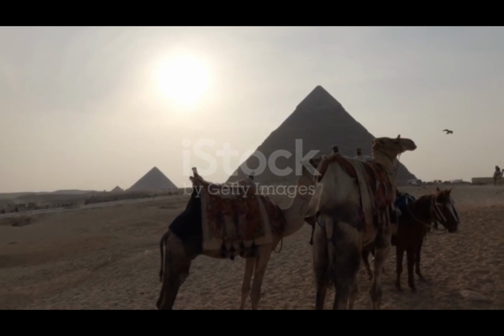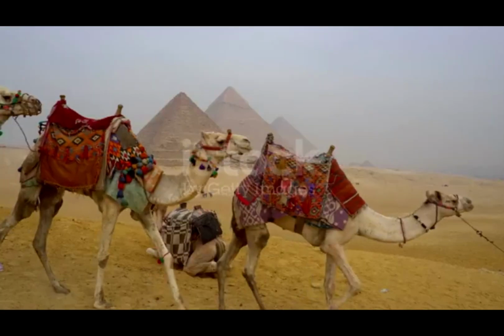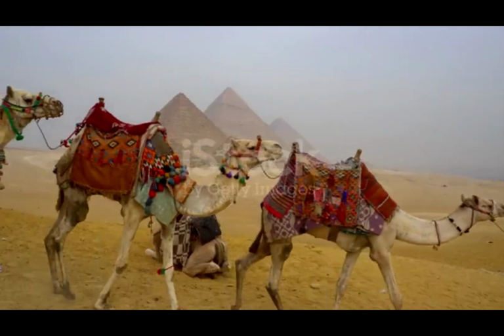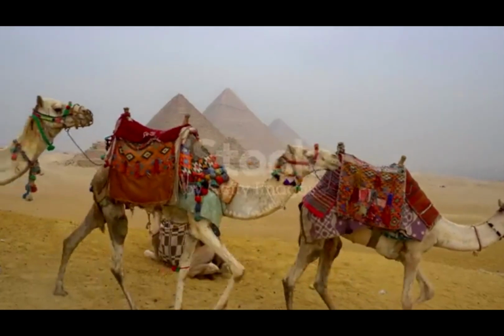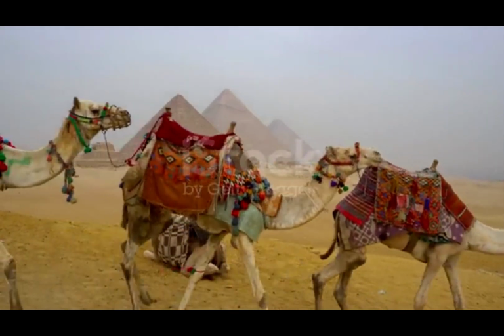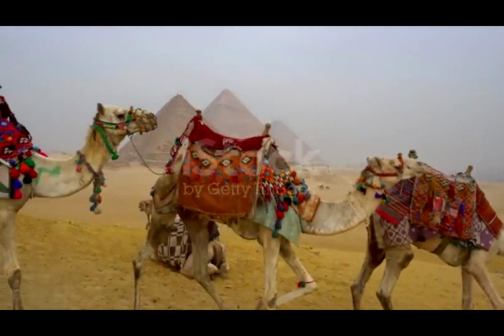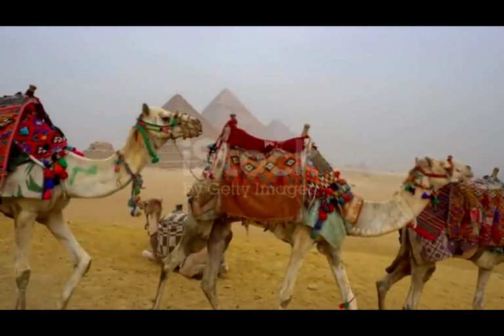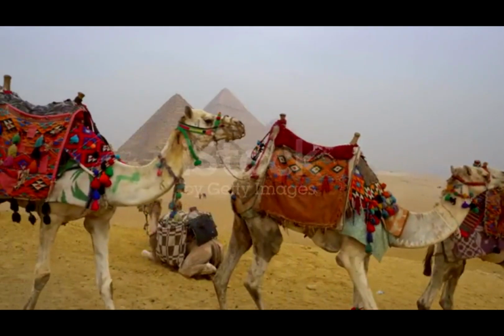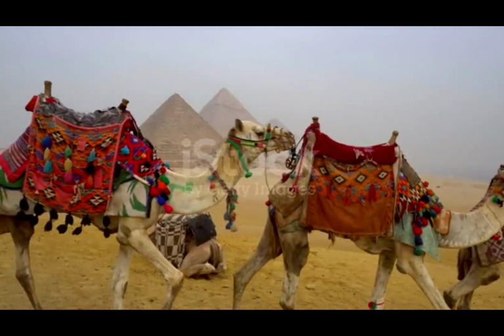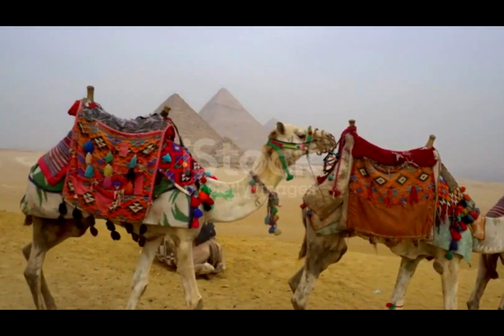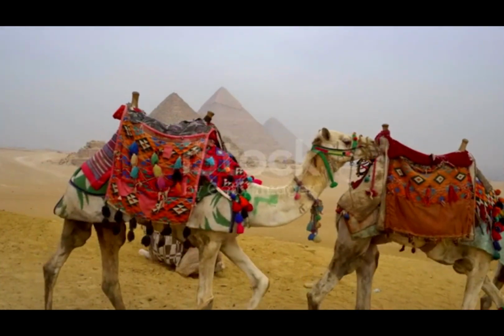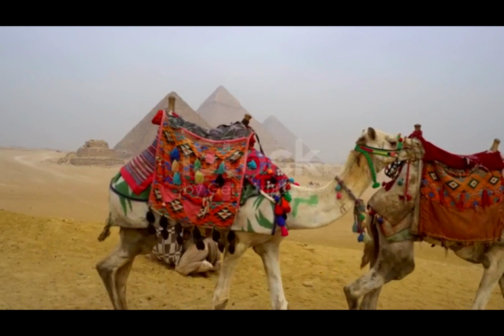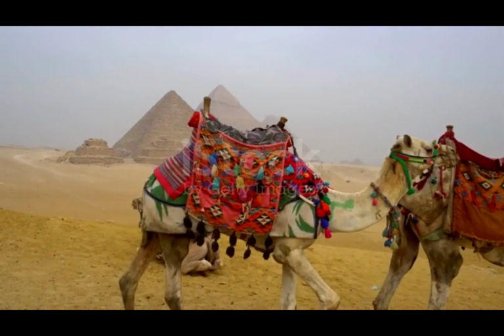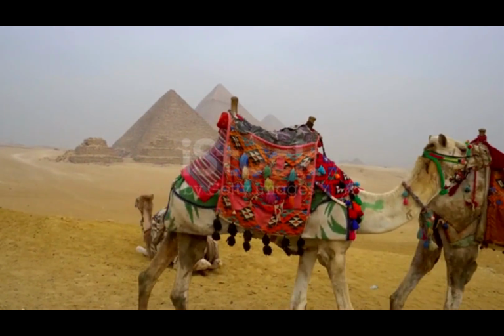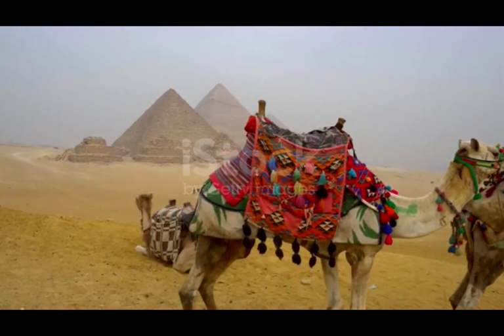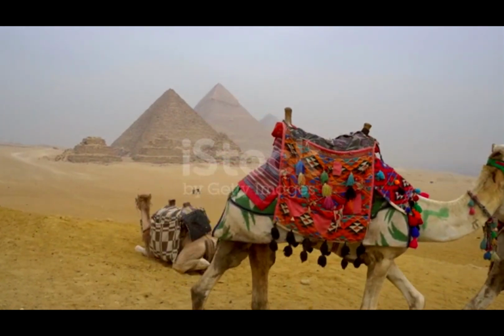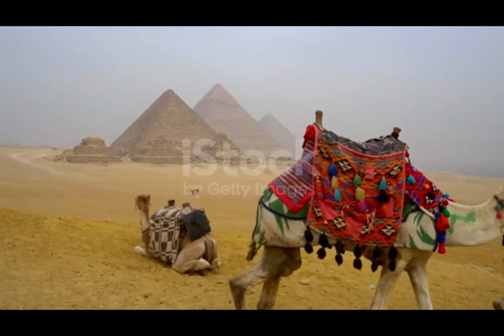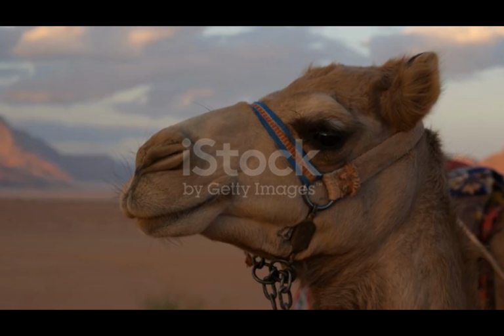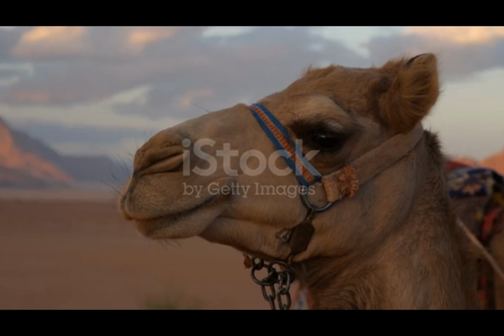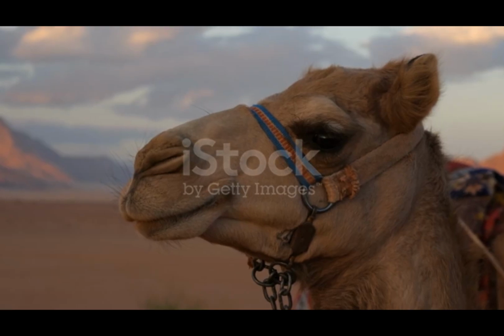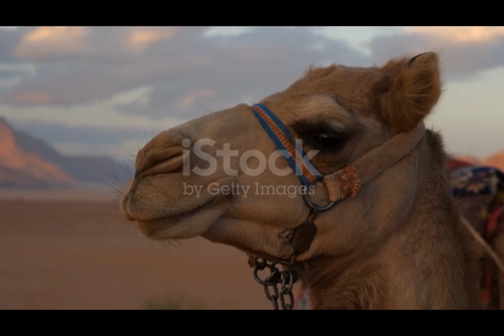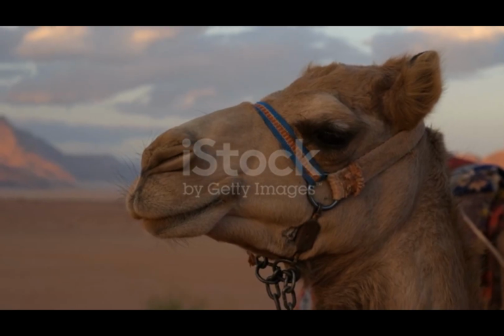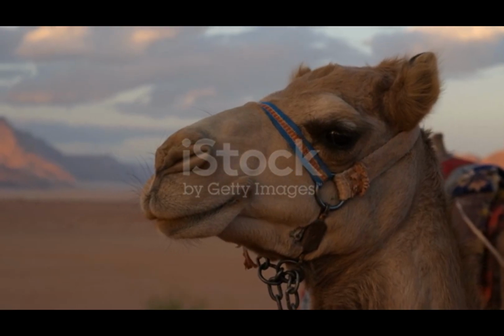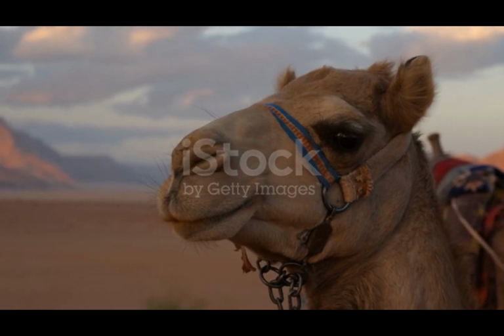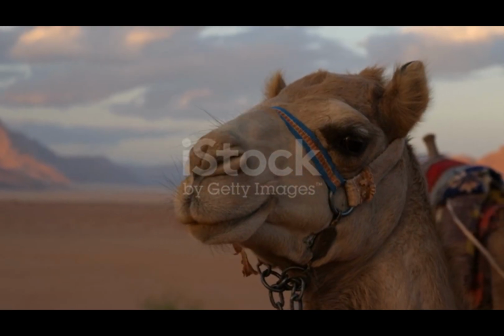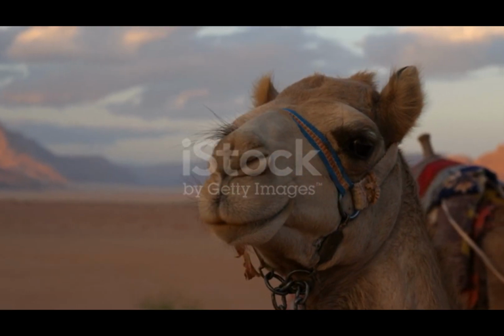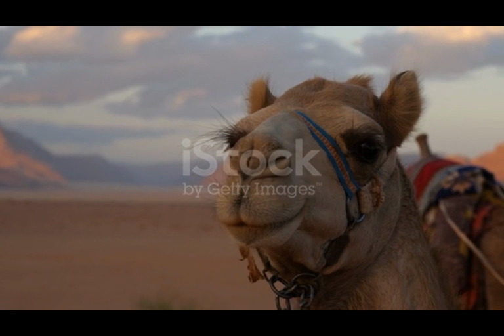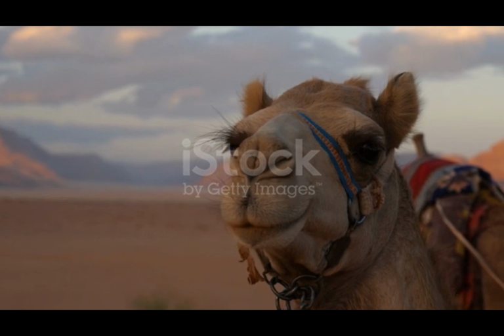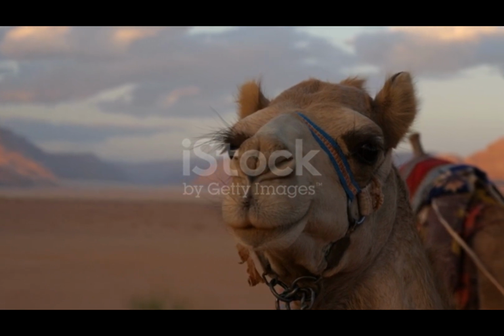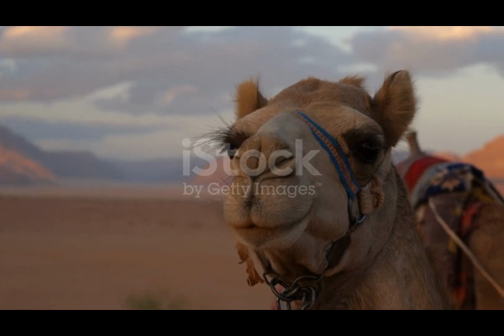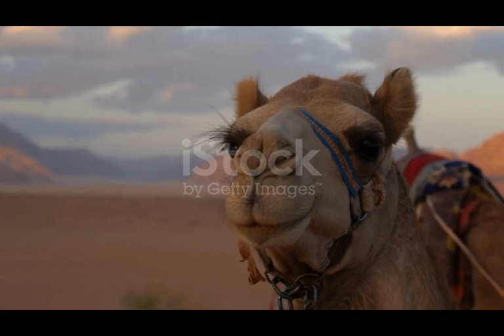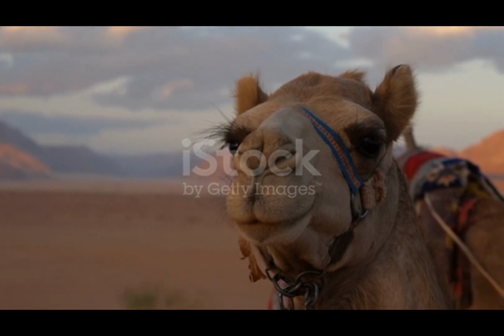2. Camels can travel long distances at speeds of up to 40 miles per hour. 3. They have thick, rubbery lips that help them eat thorny desert plants without getting hurt.